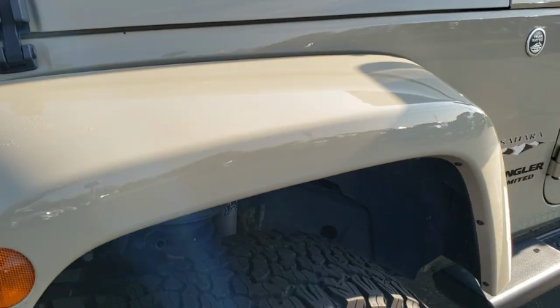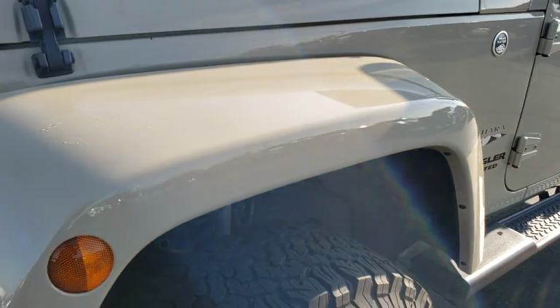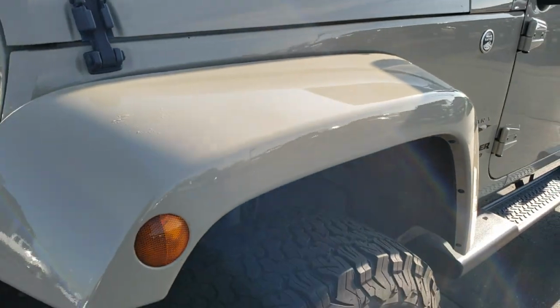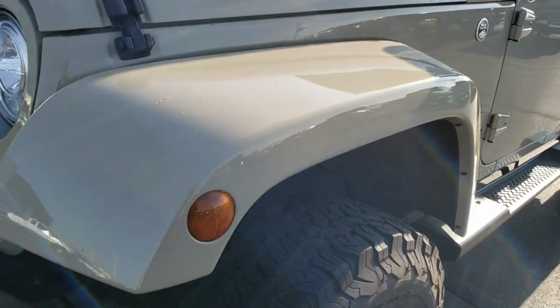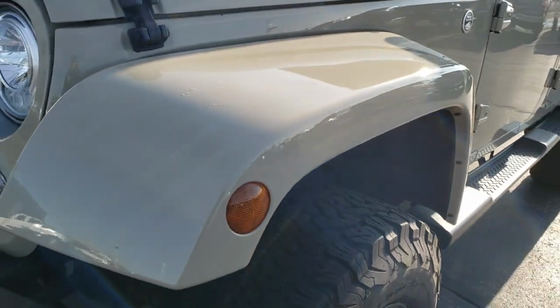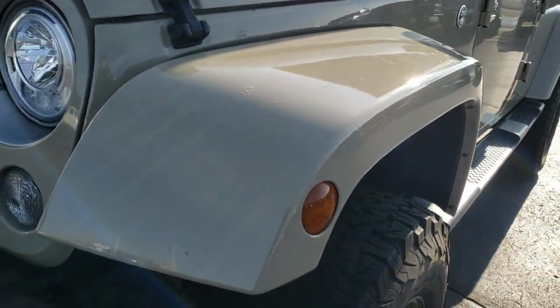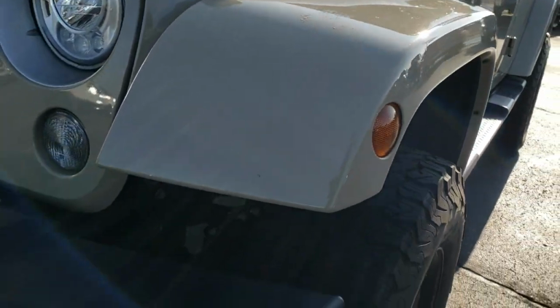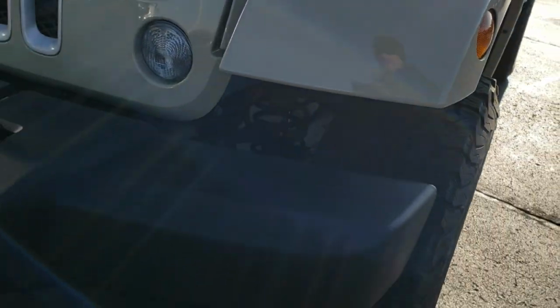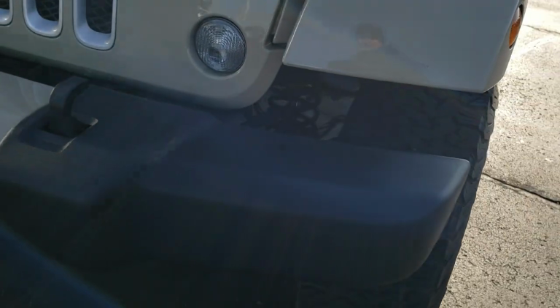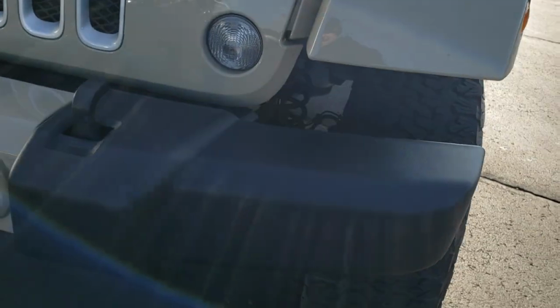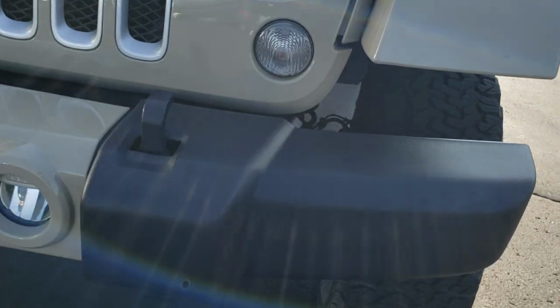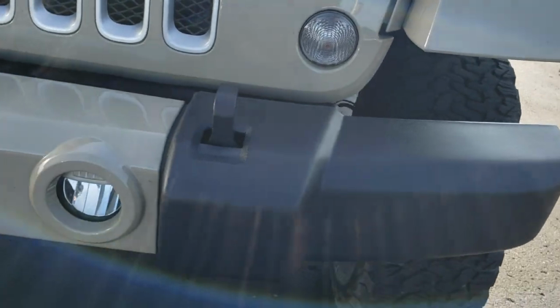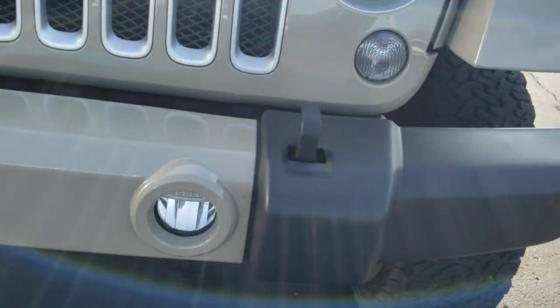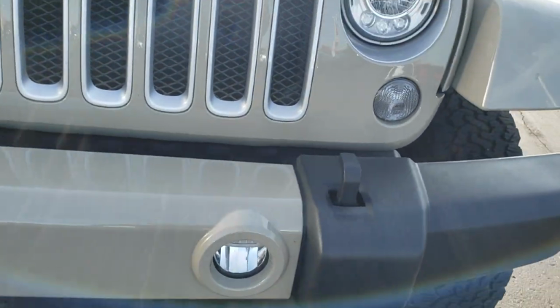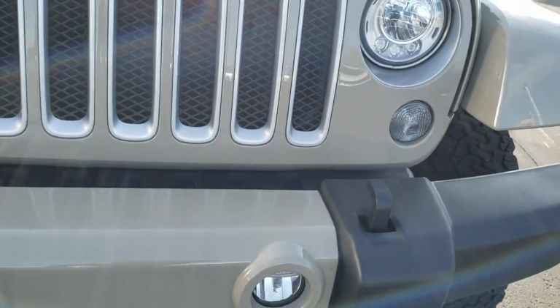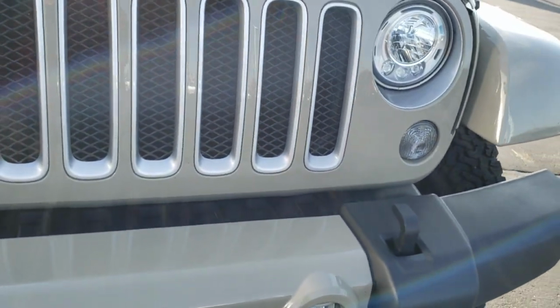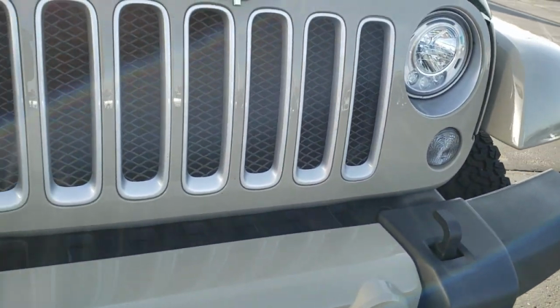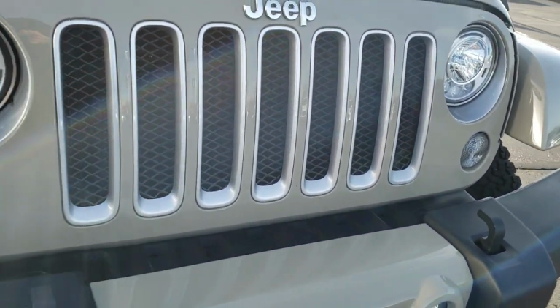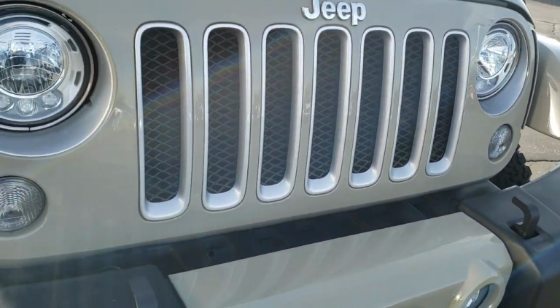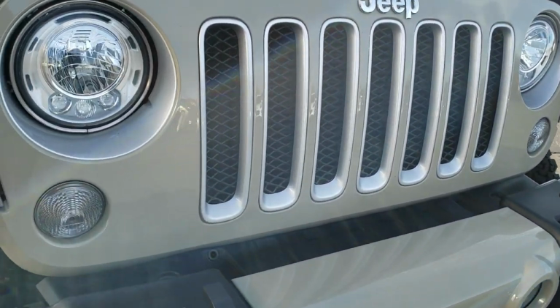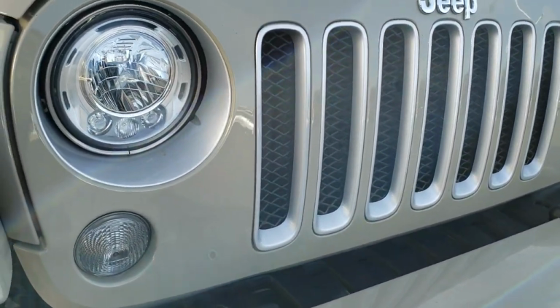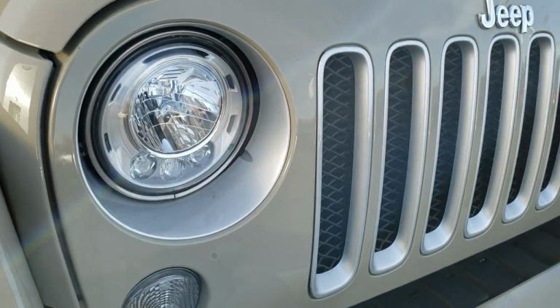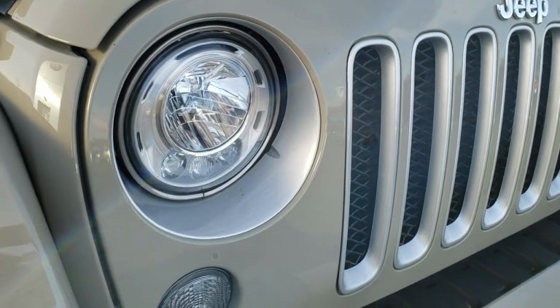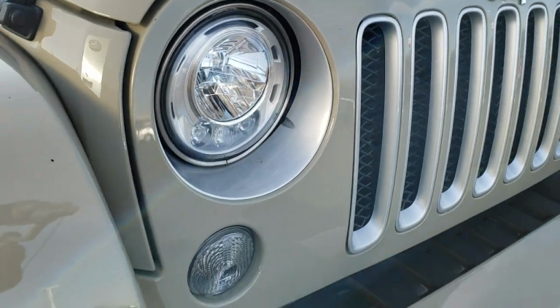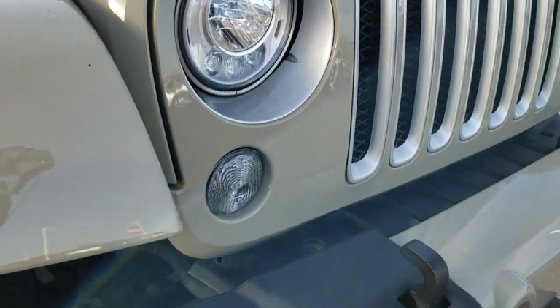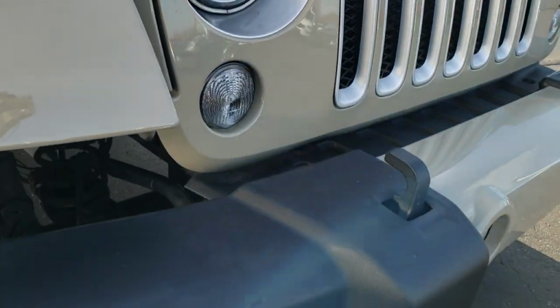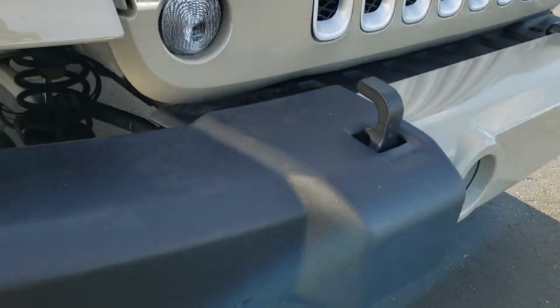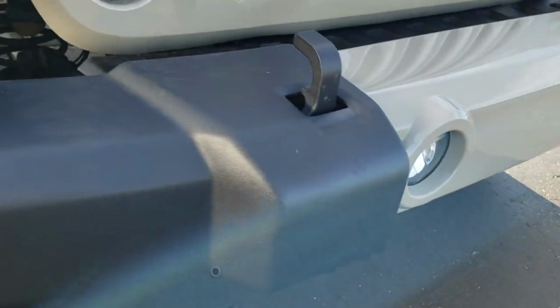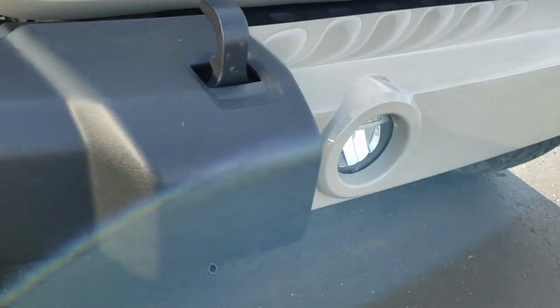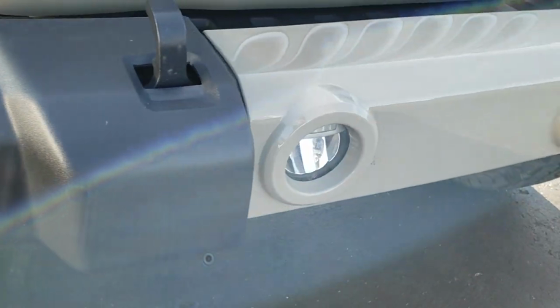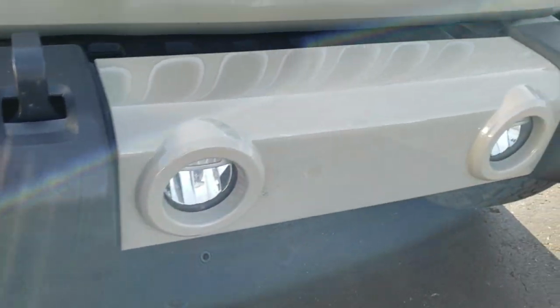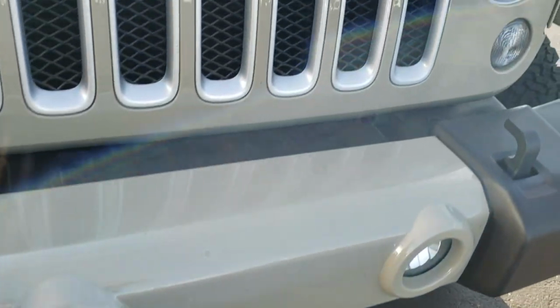You get the painted fenders with the Sahara package. The front bumper is in excellent condition, has the silver inserts on the grille and the LED lighting group which gives you the LED running lights, LED headlamps, and the LED fog lamps.